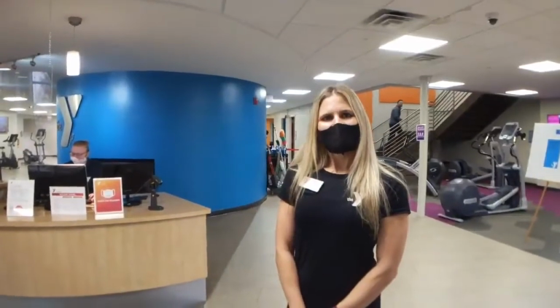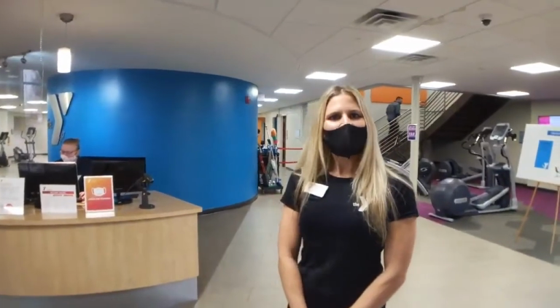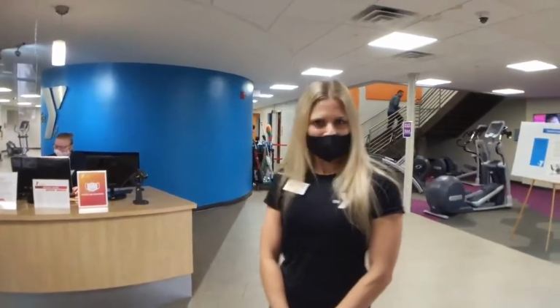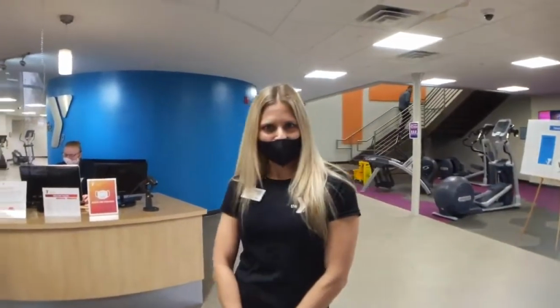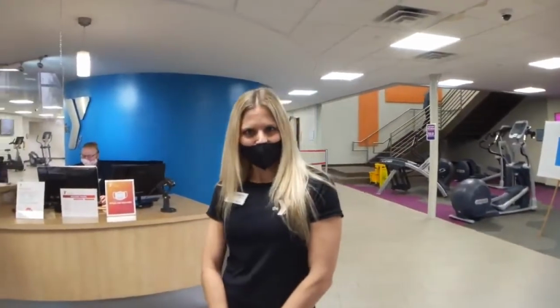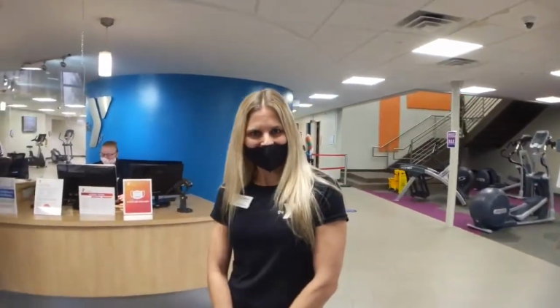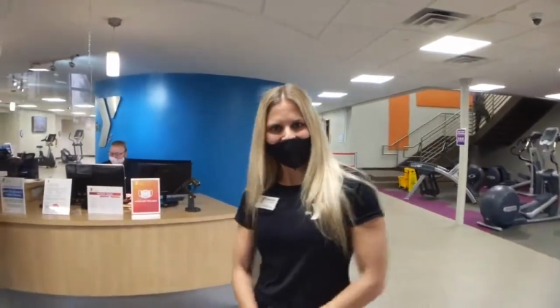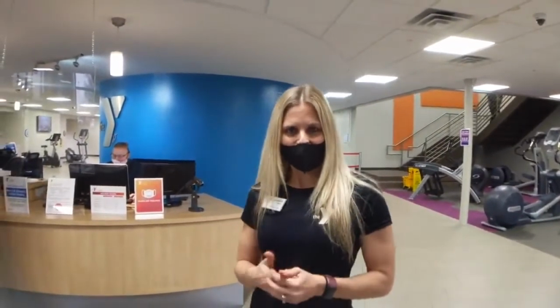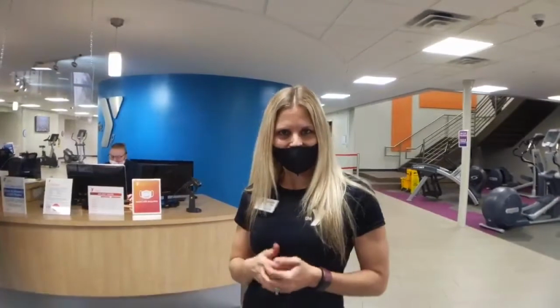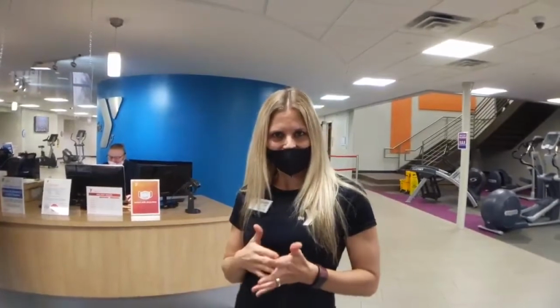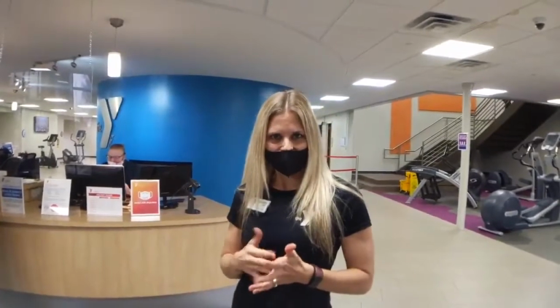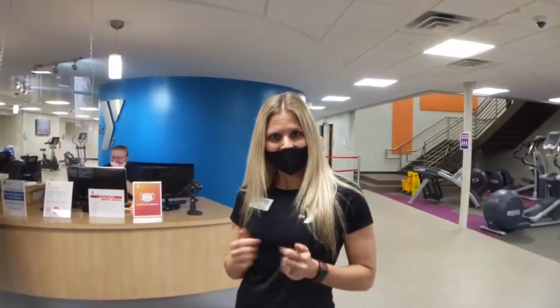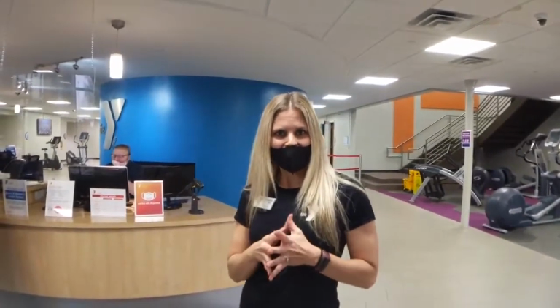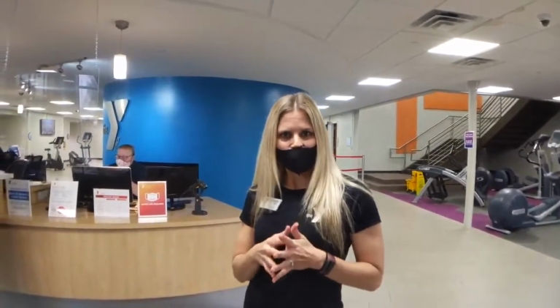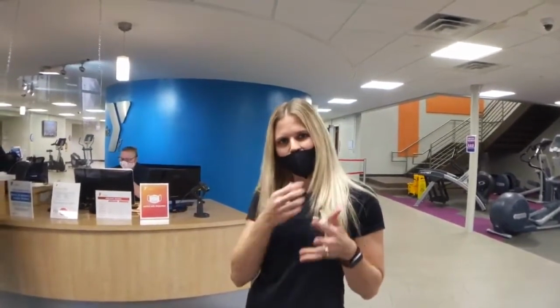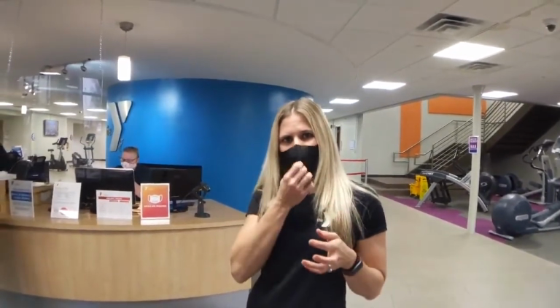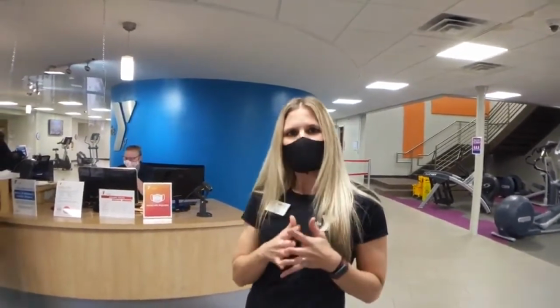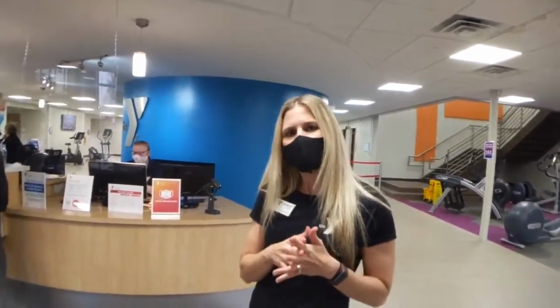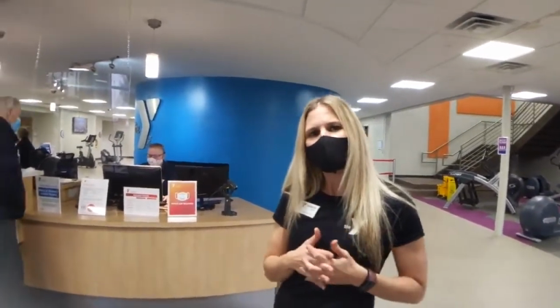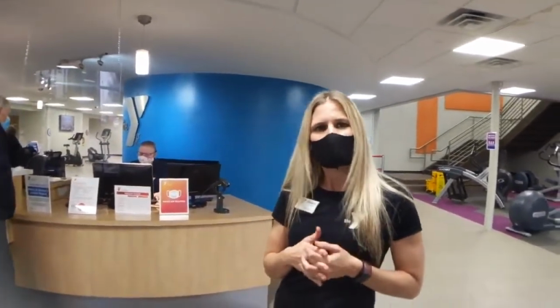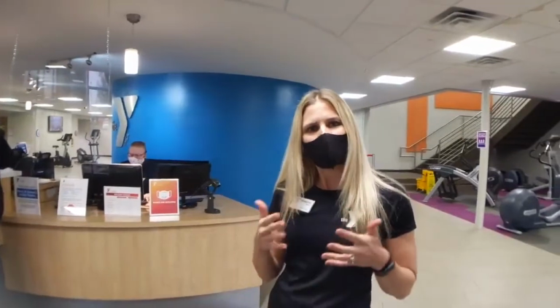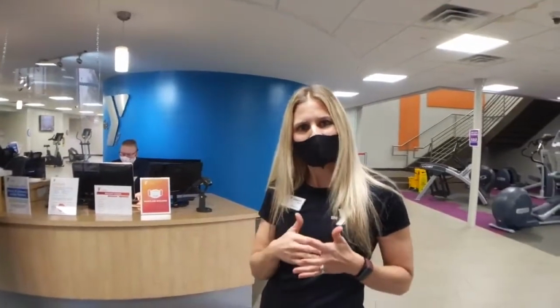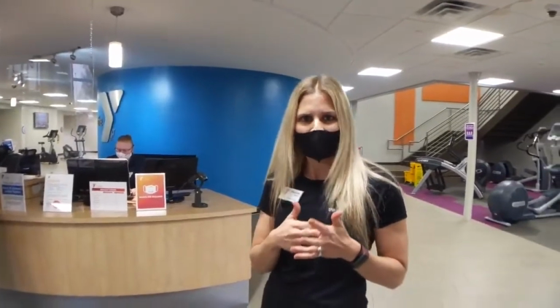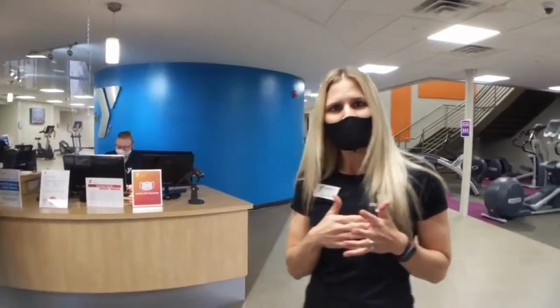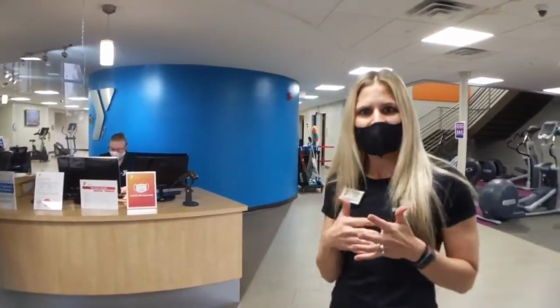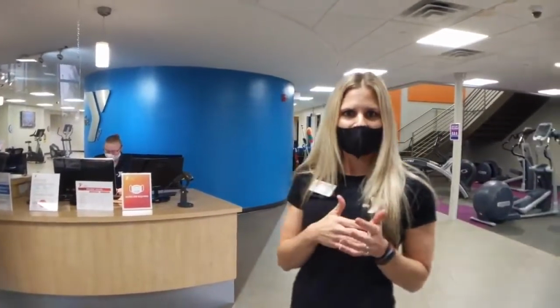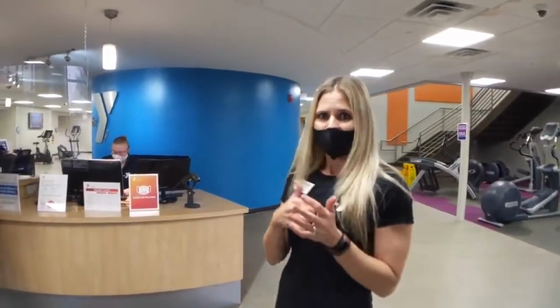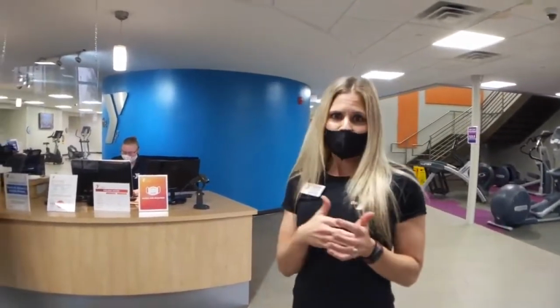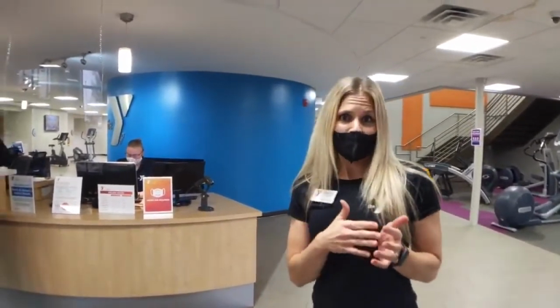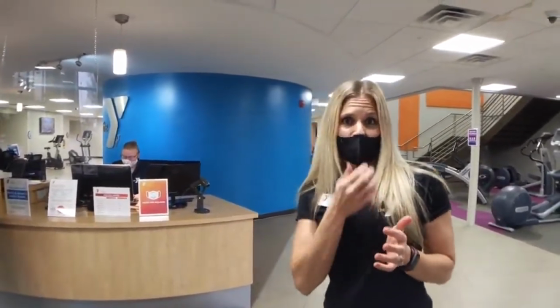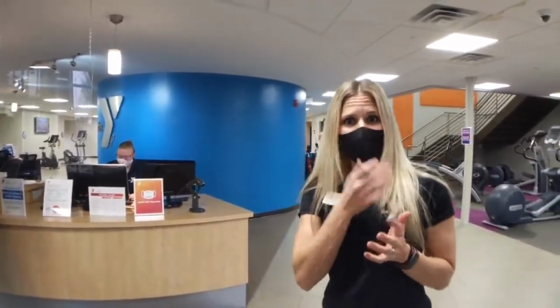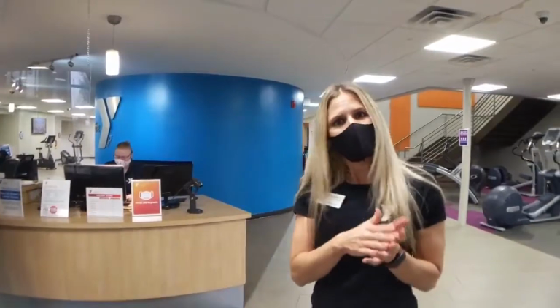Hi, everyone. Welcome to the Two Rivers YMCA. I am Jennifer Taylor, the Healthy Living Director, and I'm here today to show you a little bit about the building and the renovations that we've done if you have not joined us in a while. And as you can see, we have a lot of COVID precautions set in place.